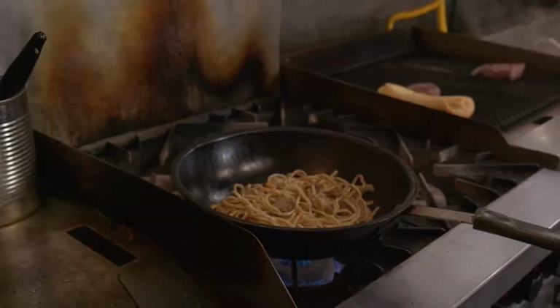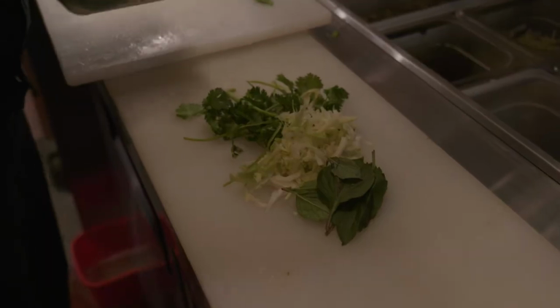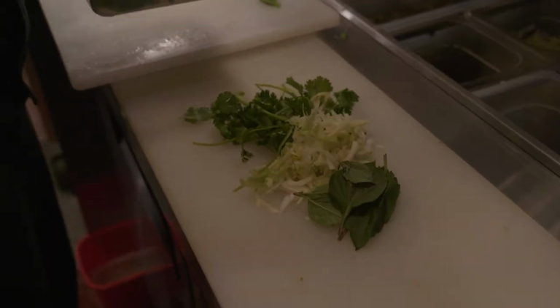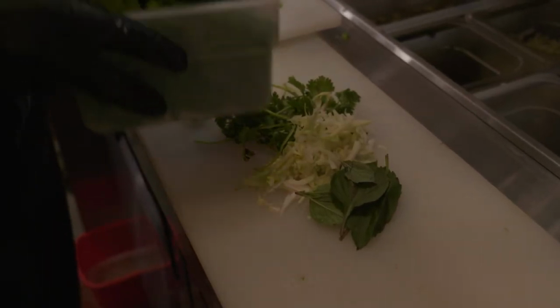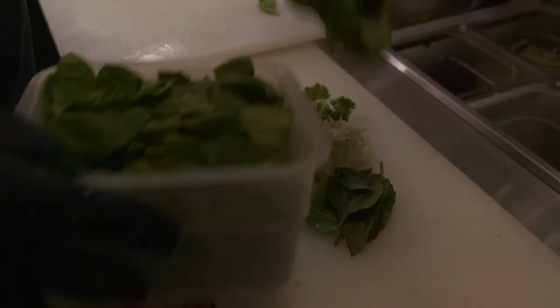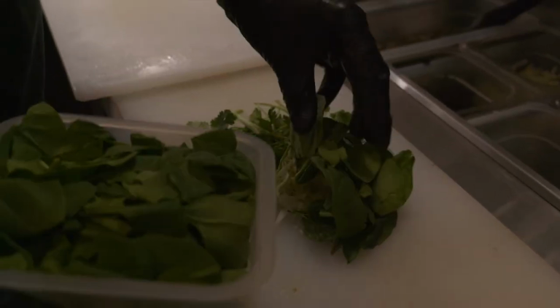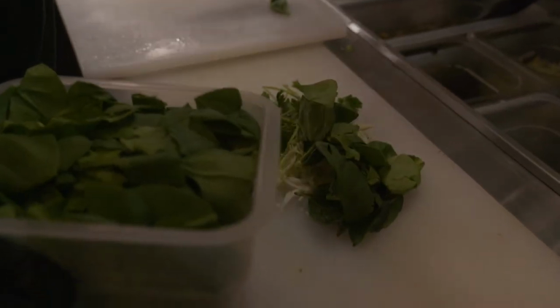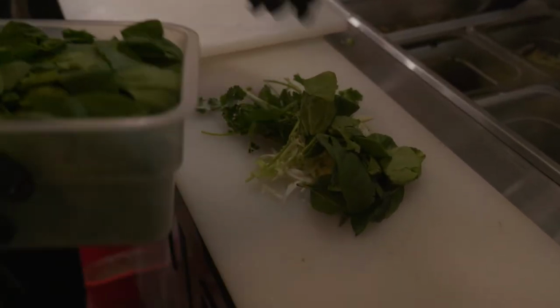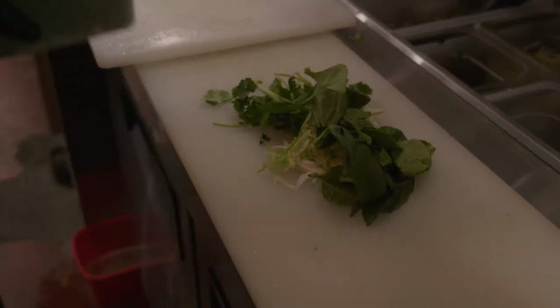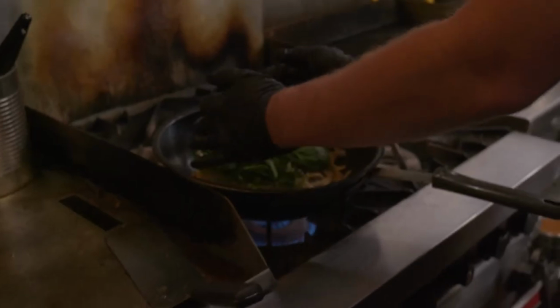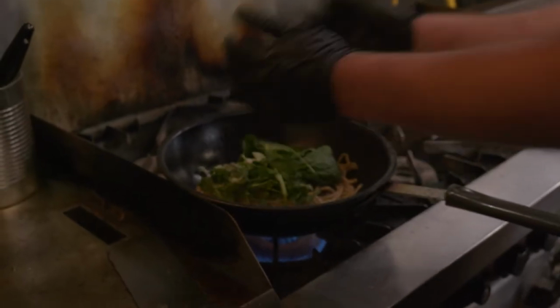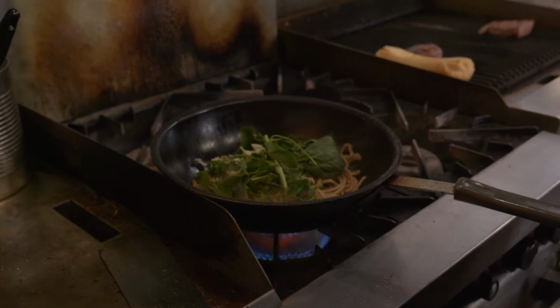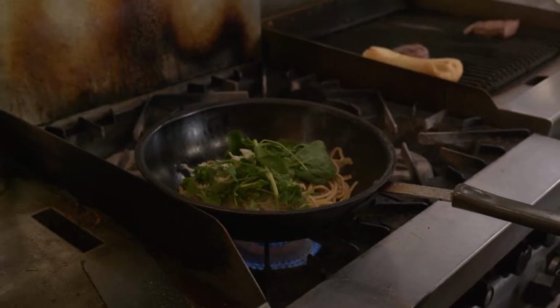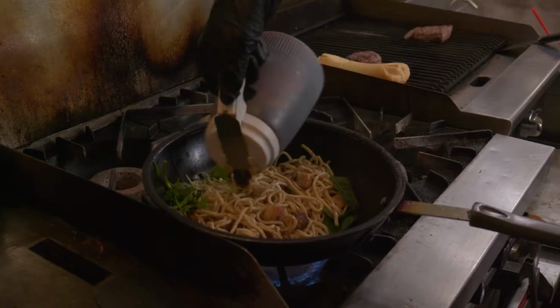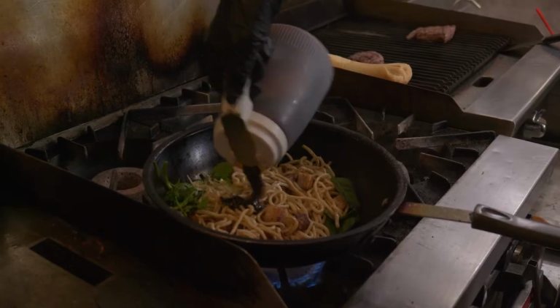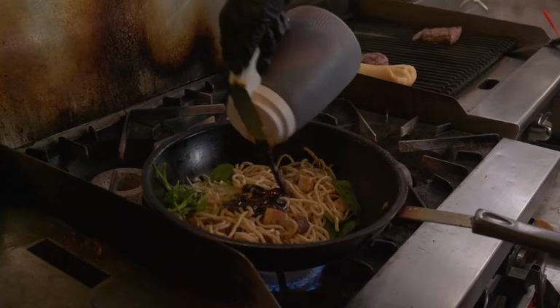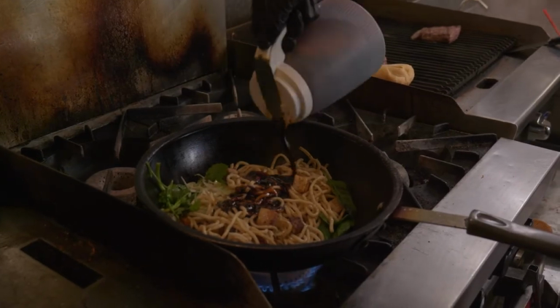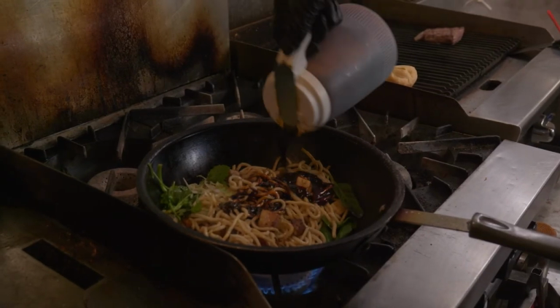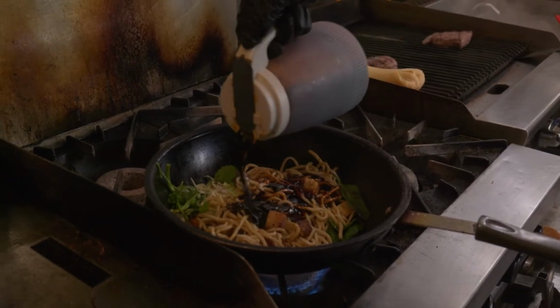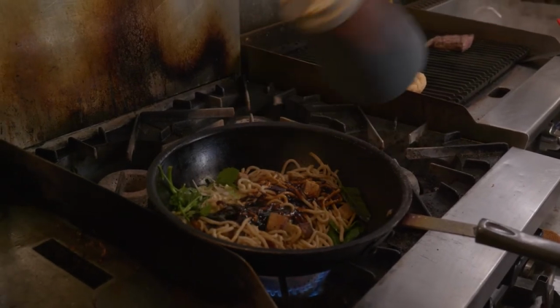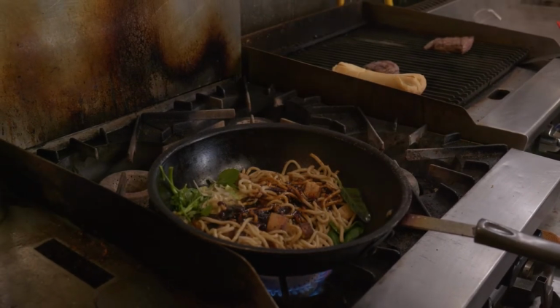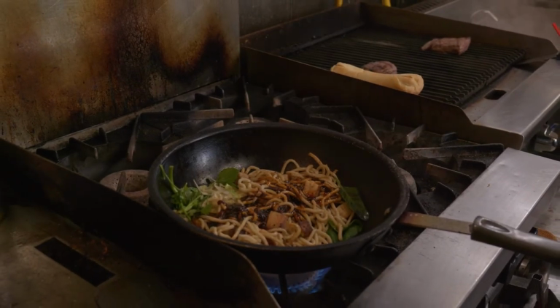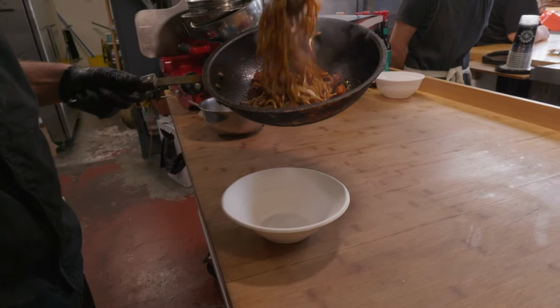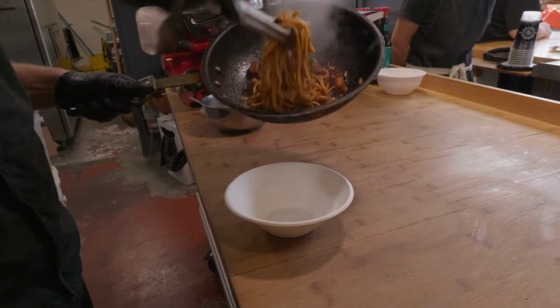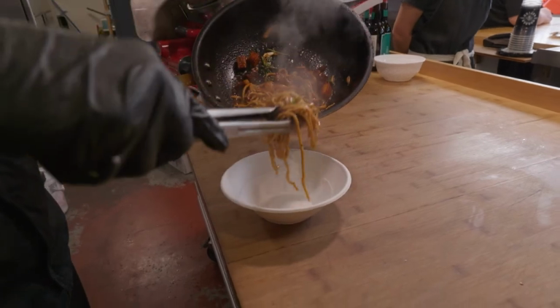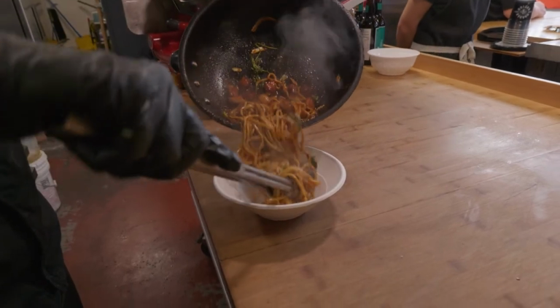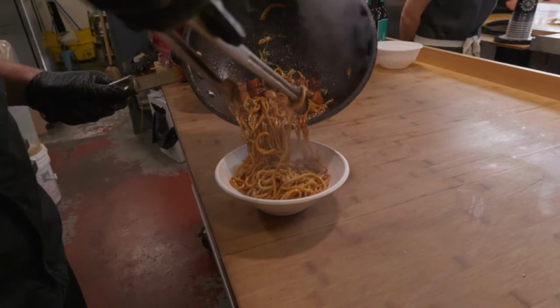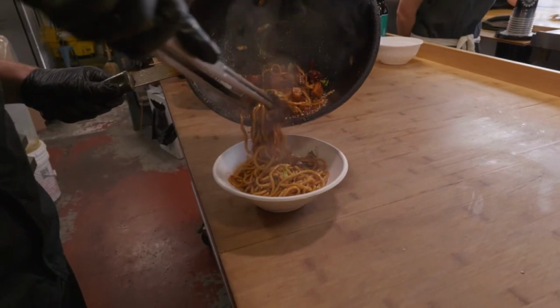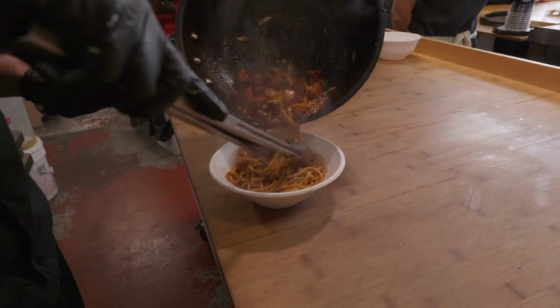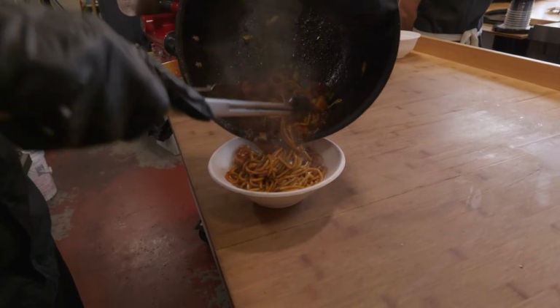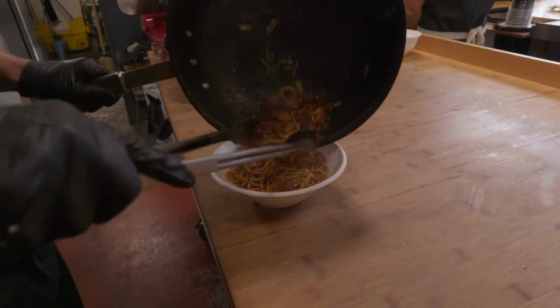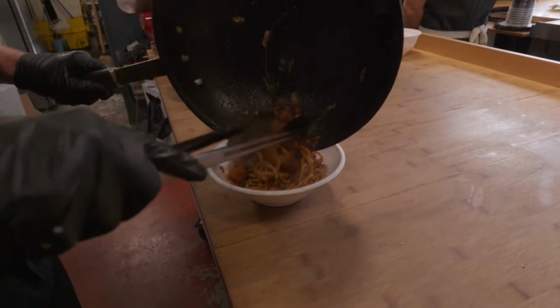We add cabbage, spinach, cilantro, basil, then we finish with a sauce. It has like the ketchup mani, the sweet soy sauce, we add our homemade chili oil, and that's the basis for the whole dish.